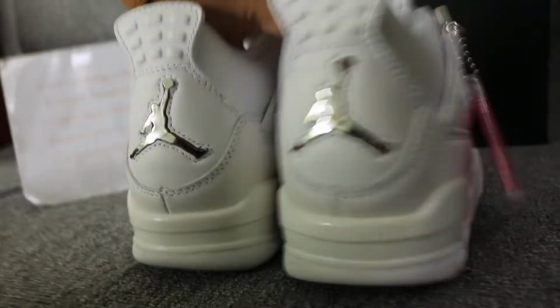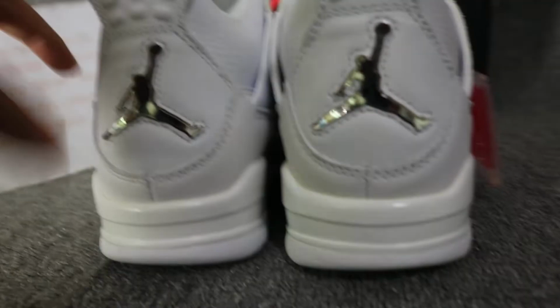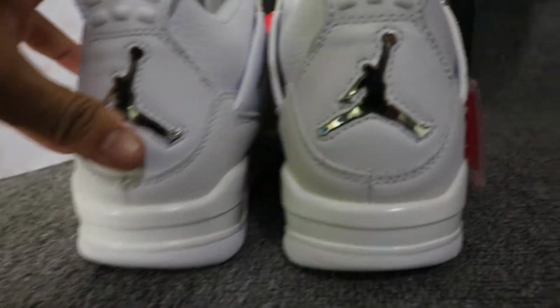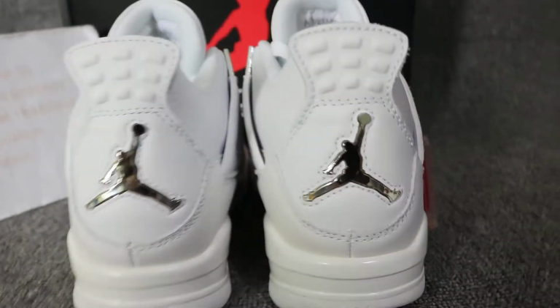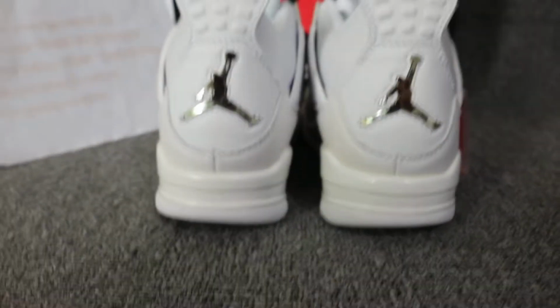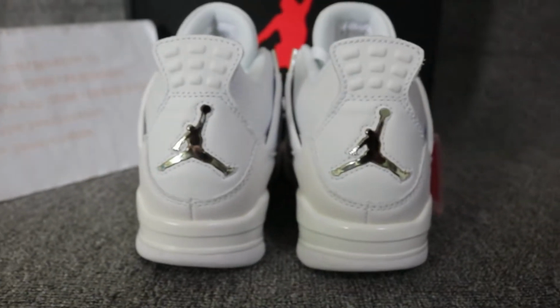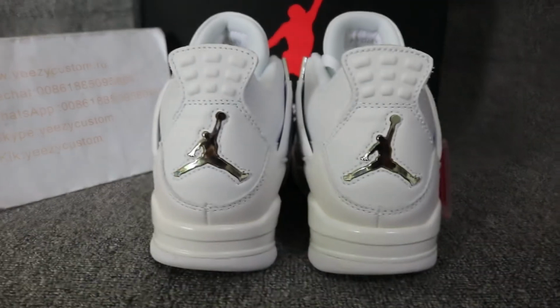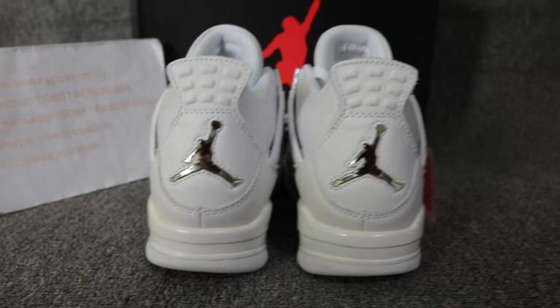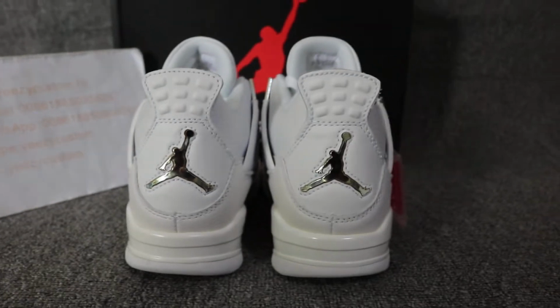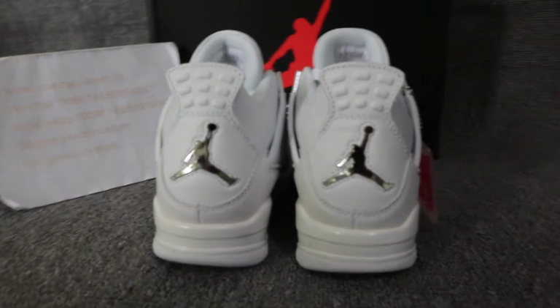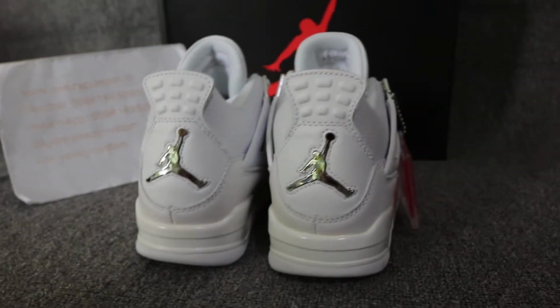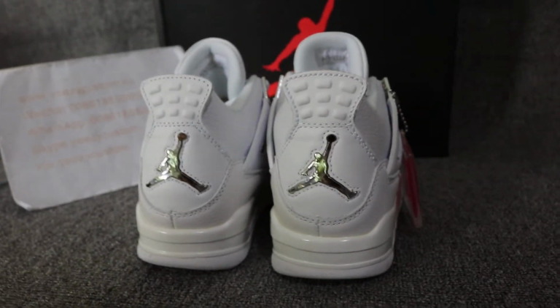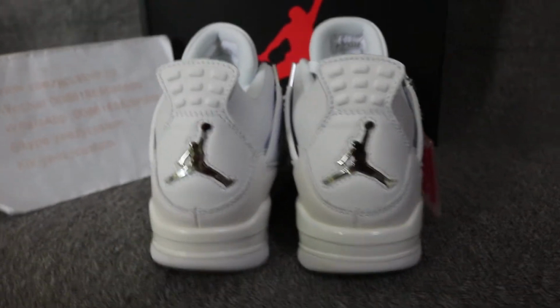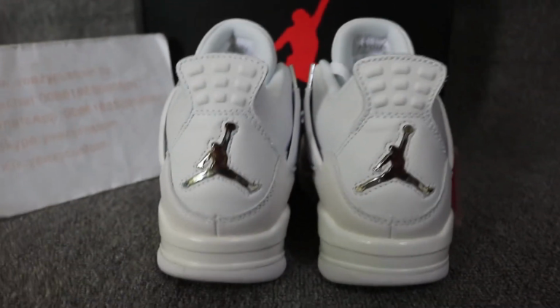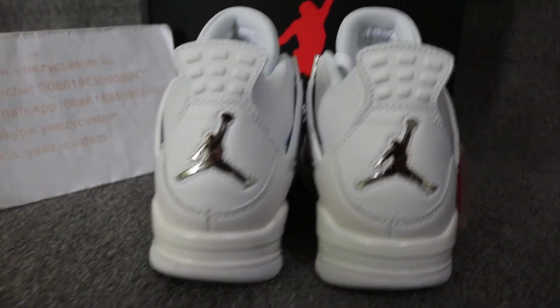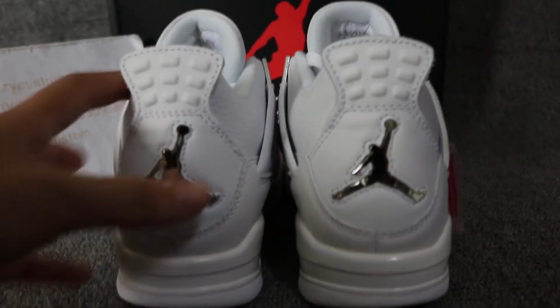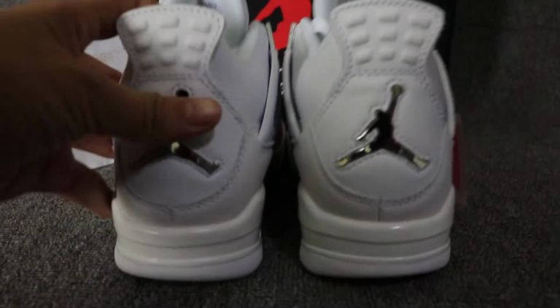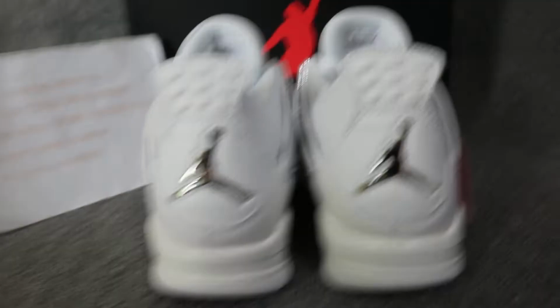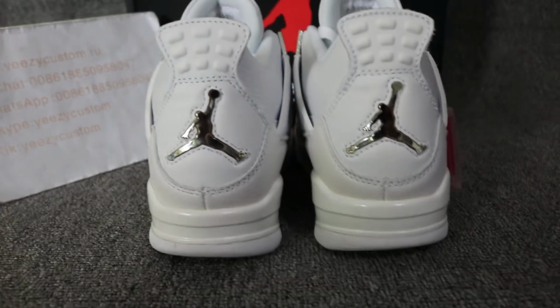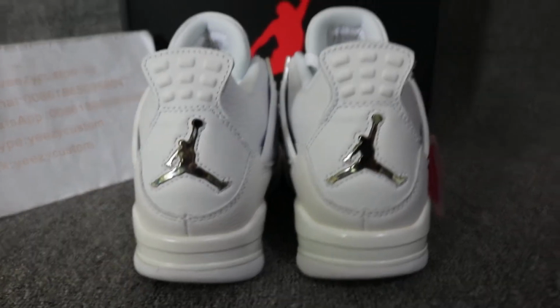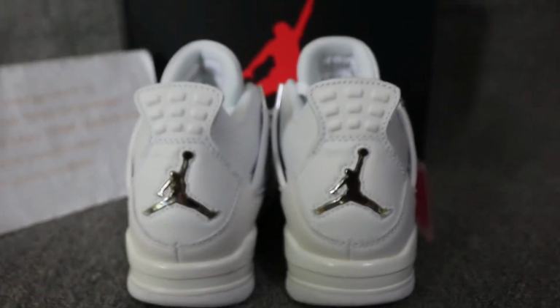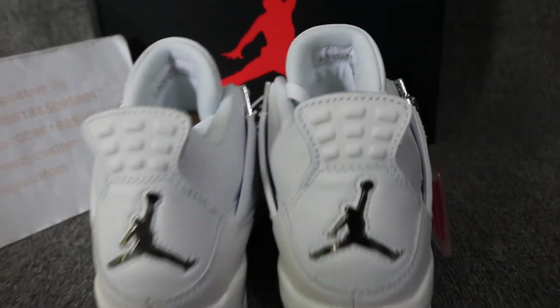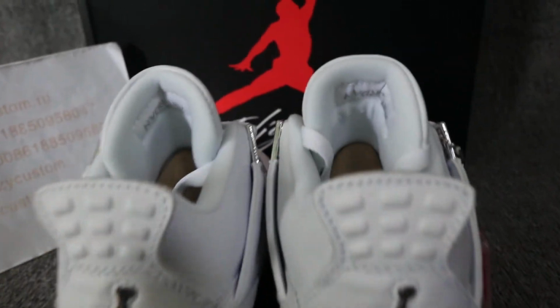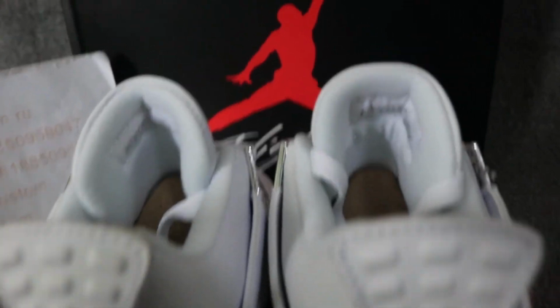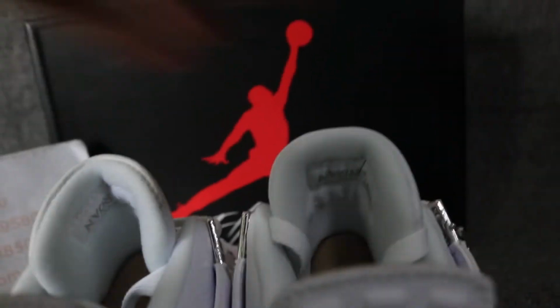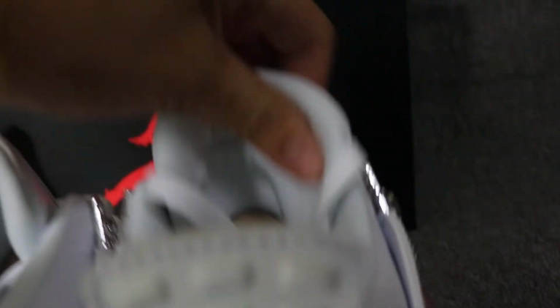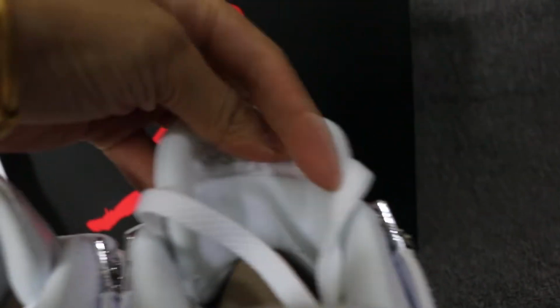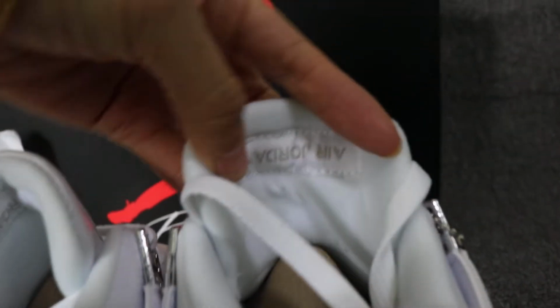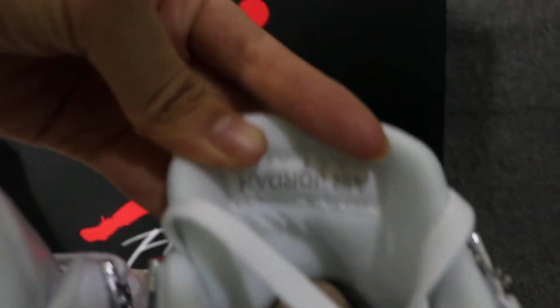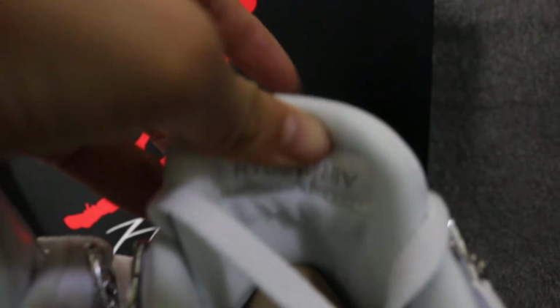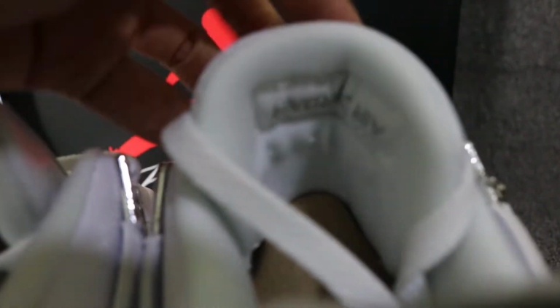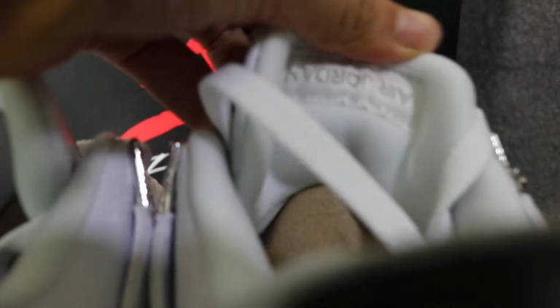Turn to the back. Both sides back, we got the silver Jumpman. Shiny Jumpman. Both sides back. The inner toe, we got the Air Jordan.